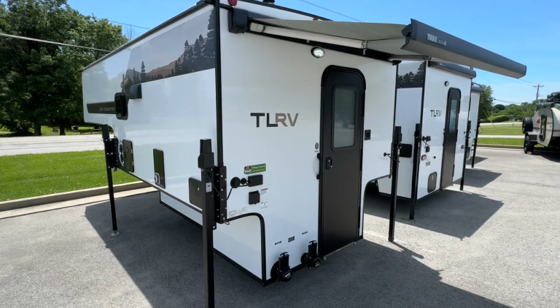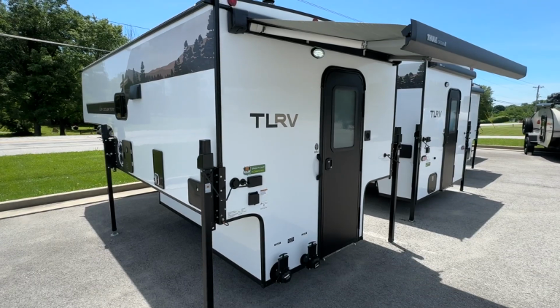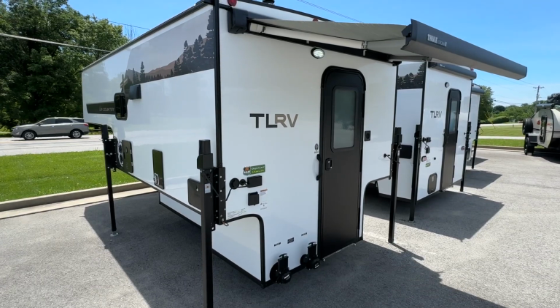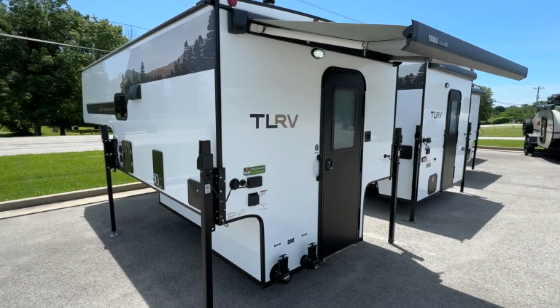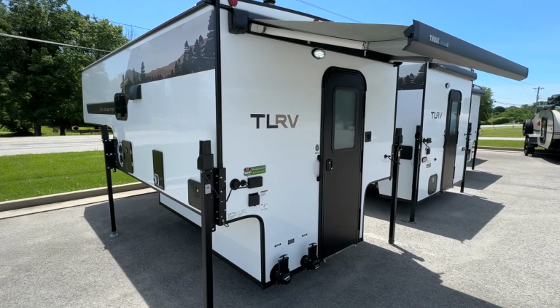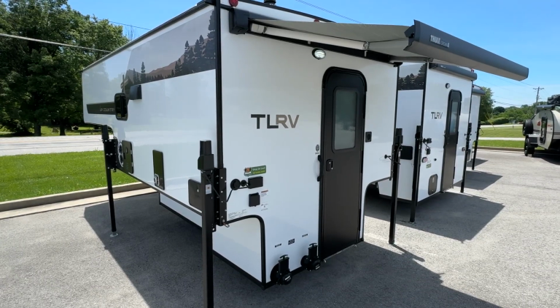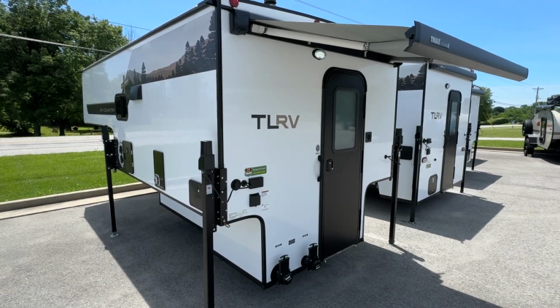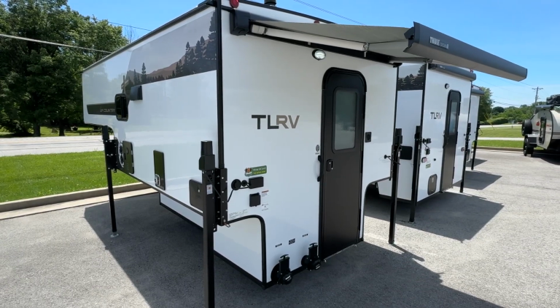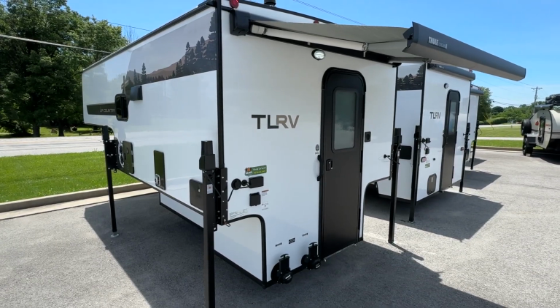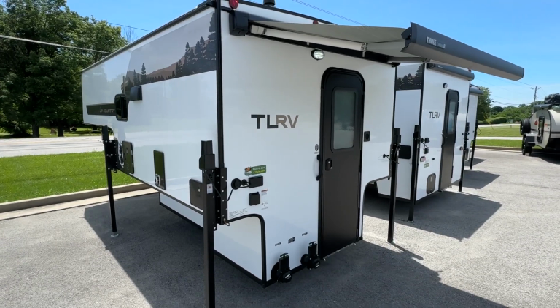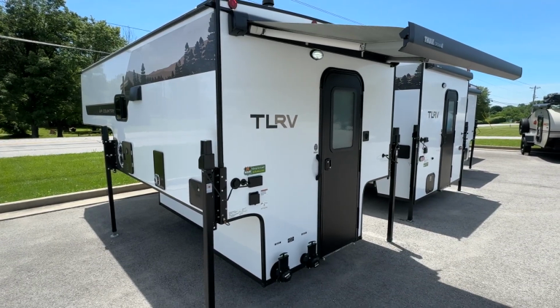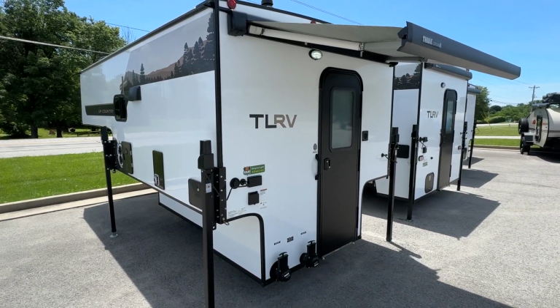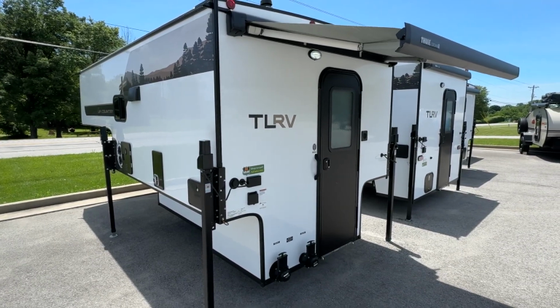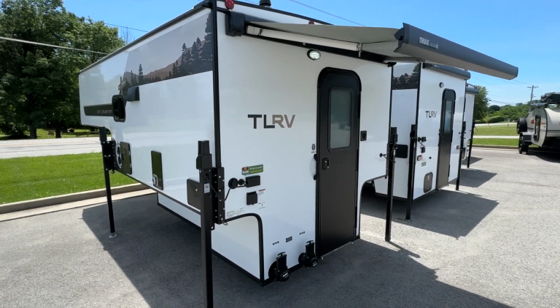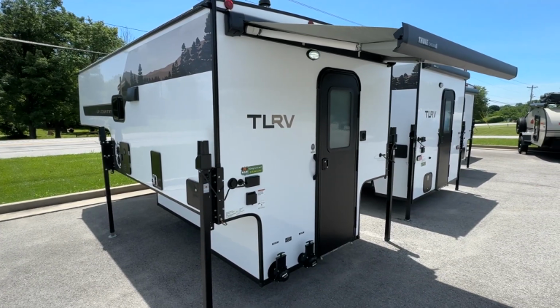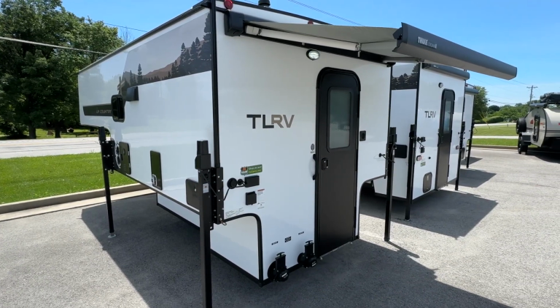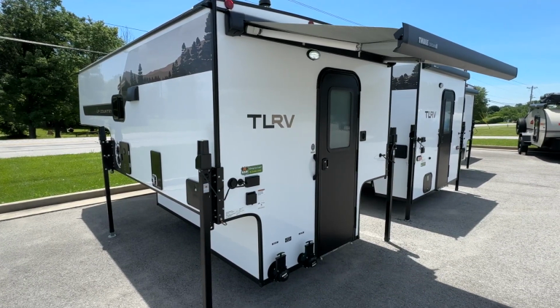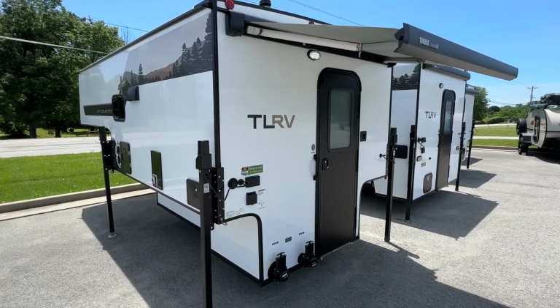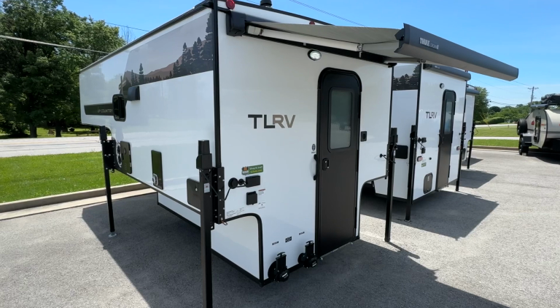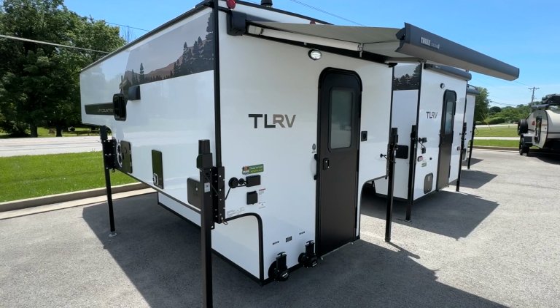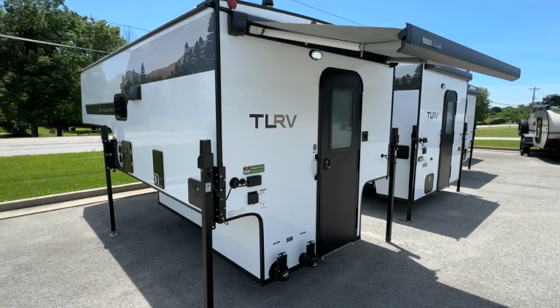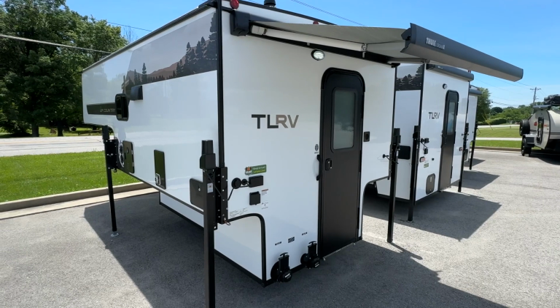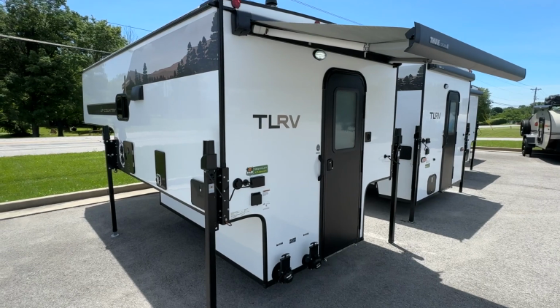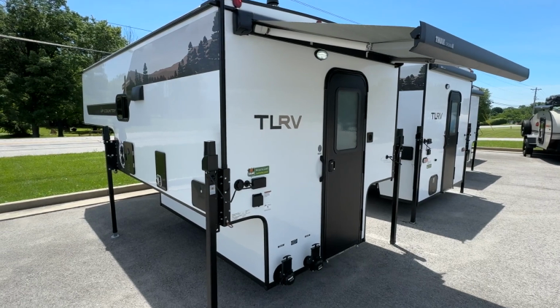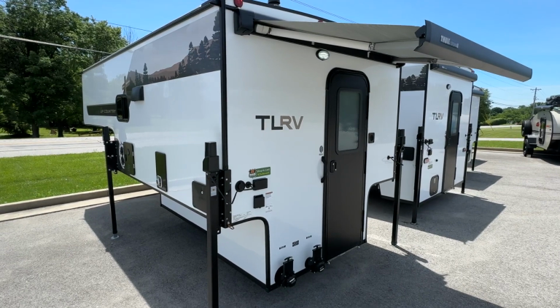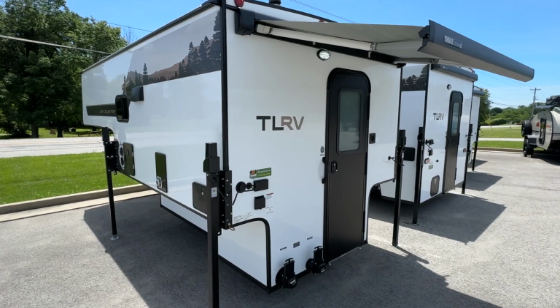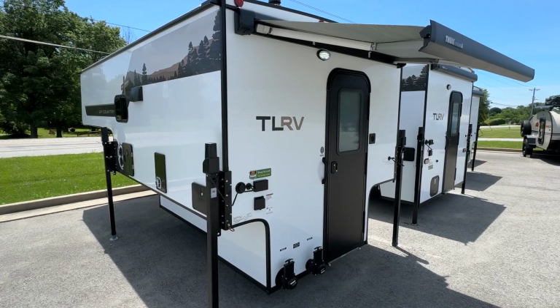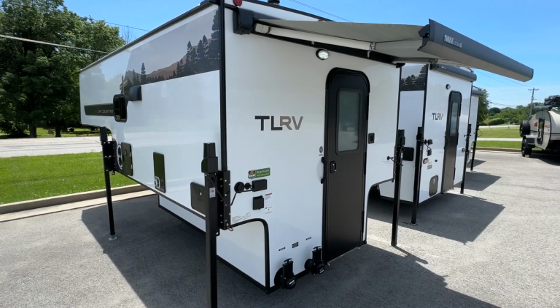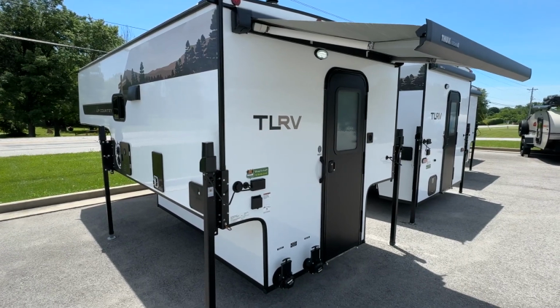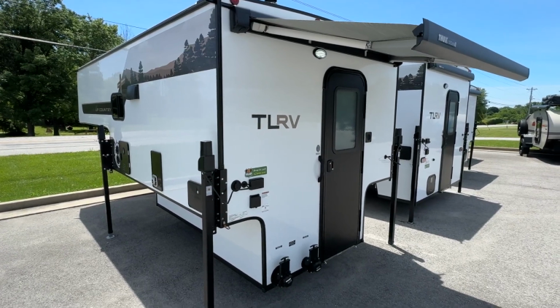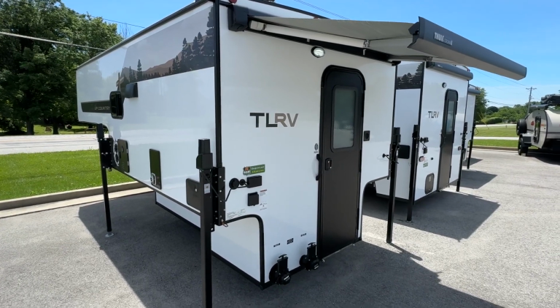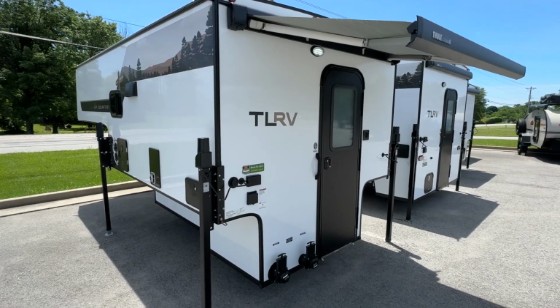Hello everybody, this is Seth from 62 Sales, and today I want to give you another walk around on the 900U by Travelite.